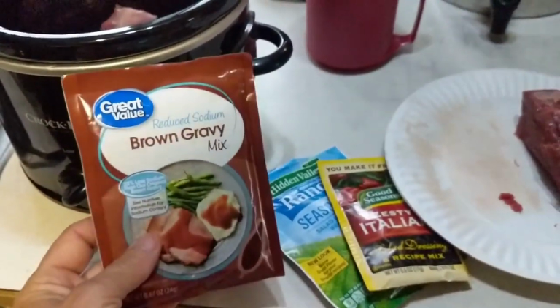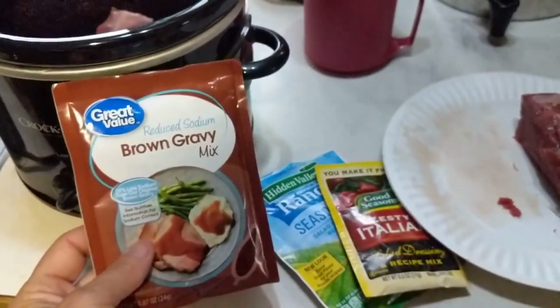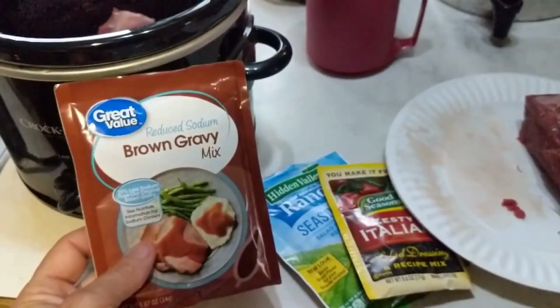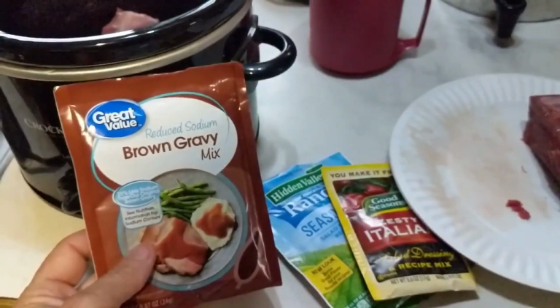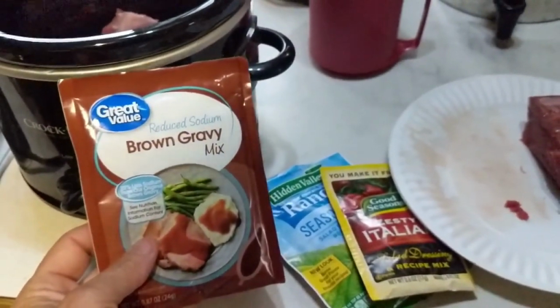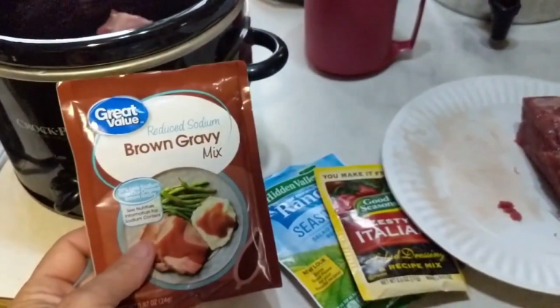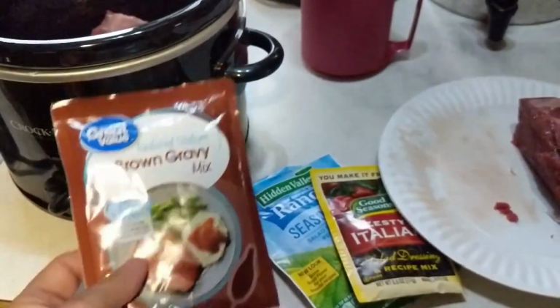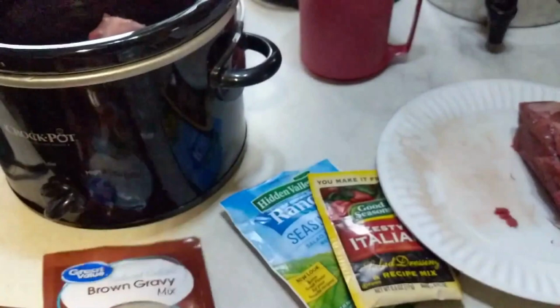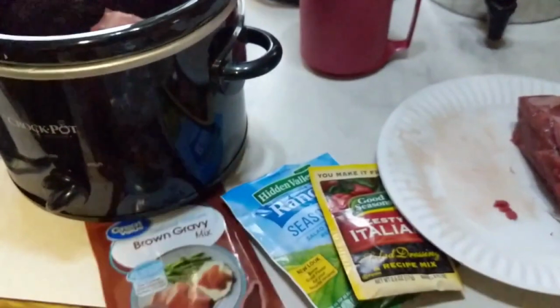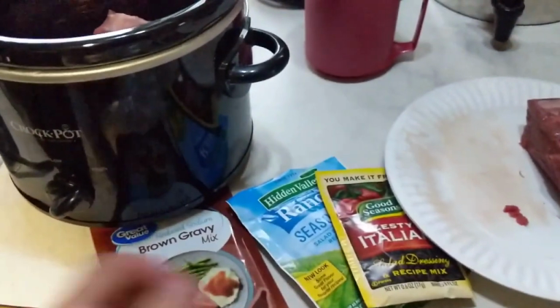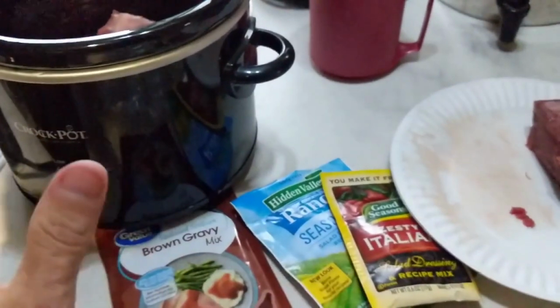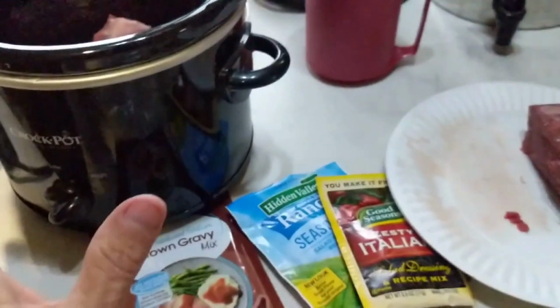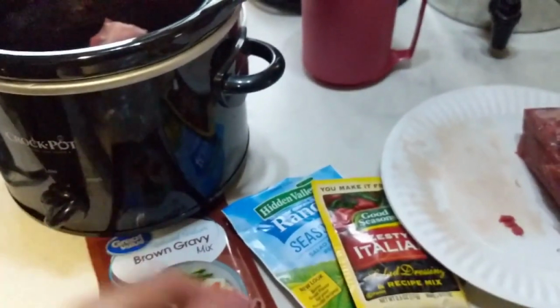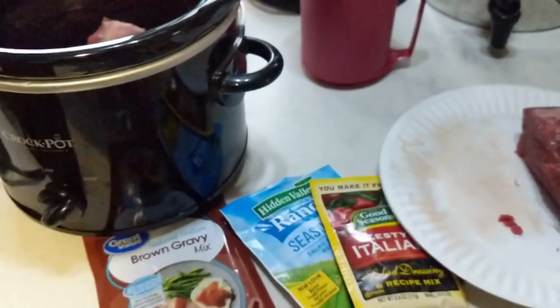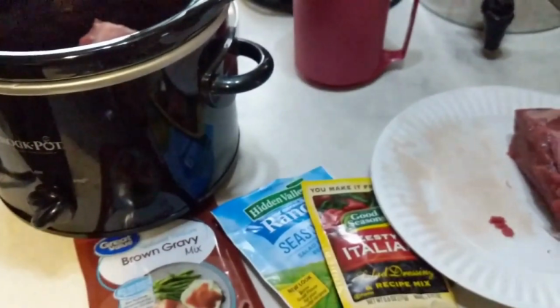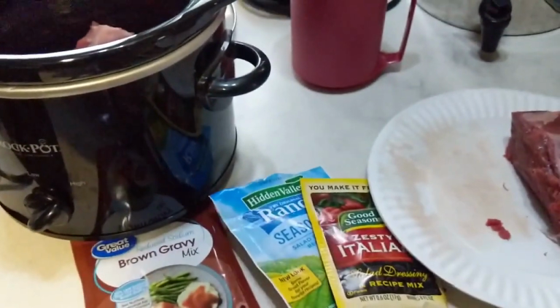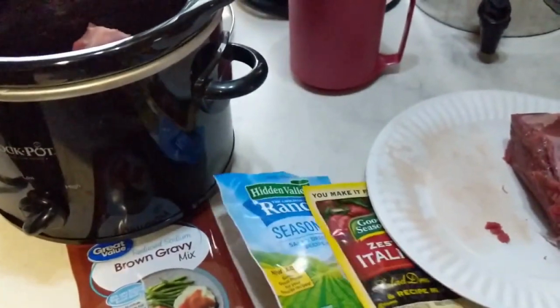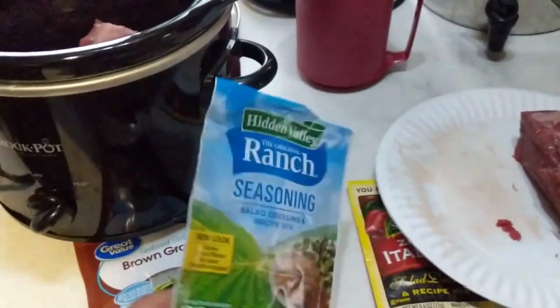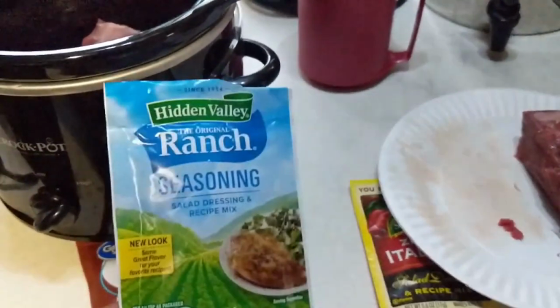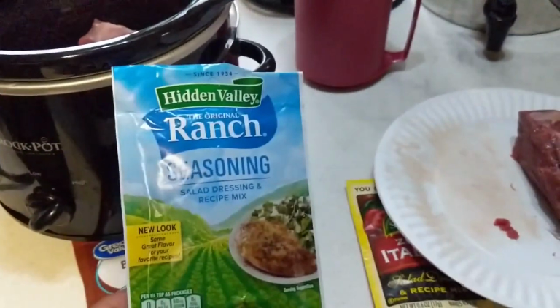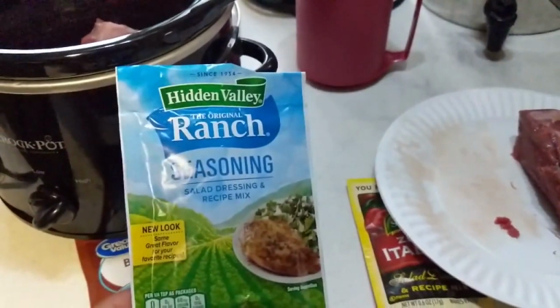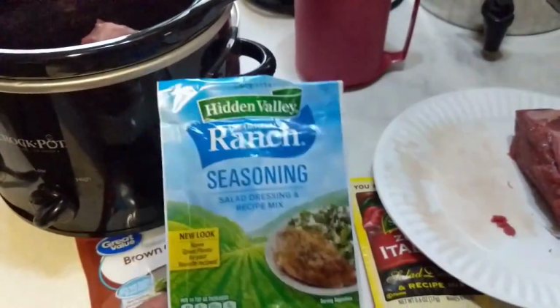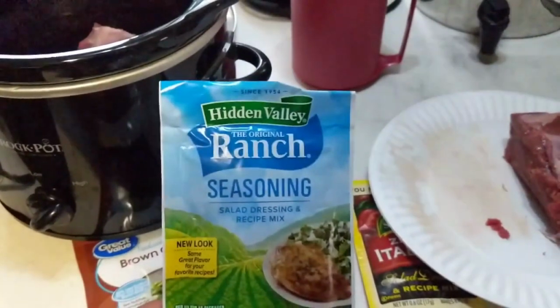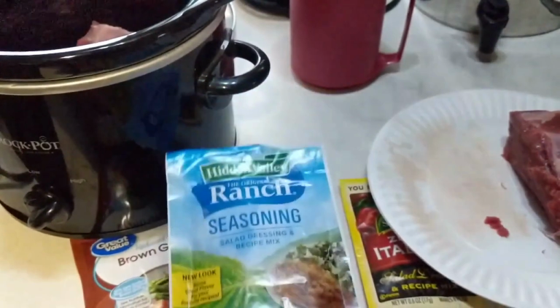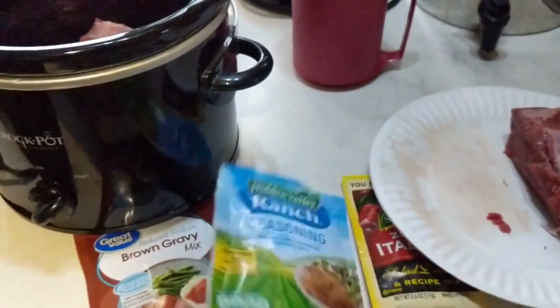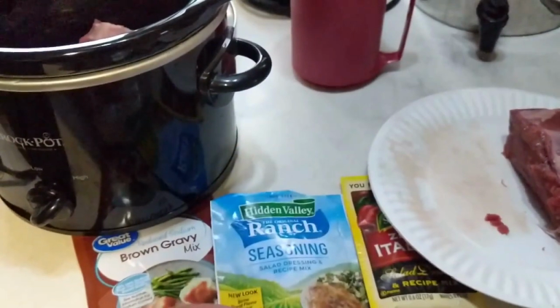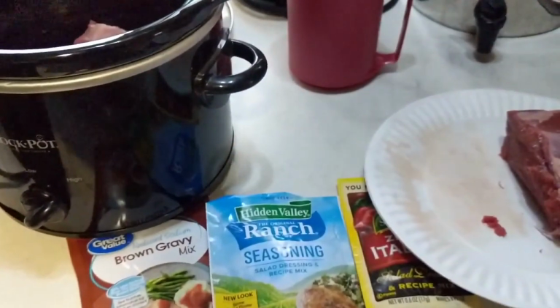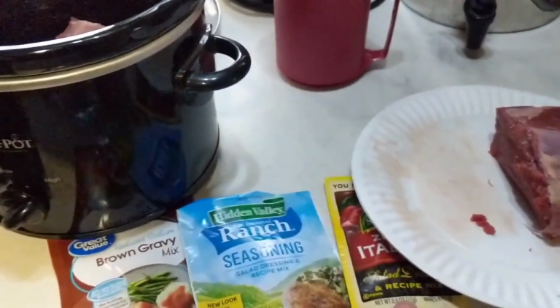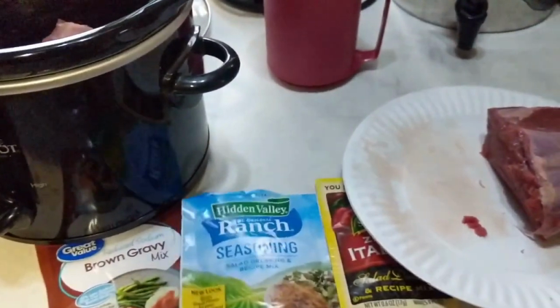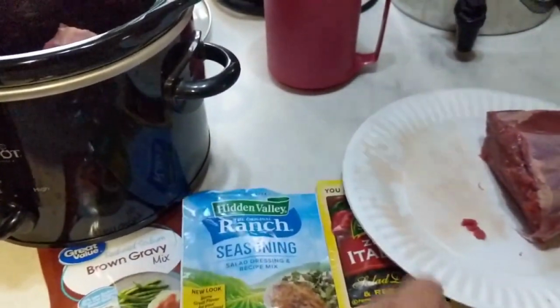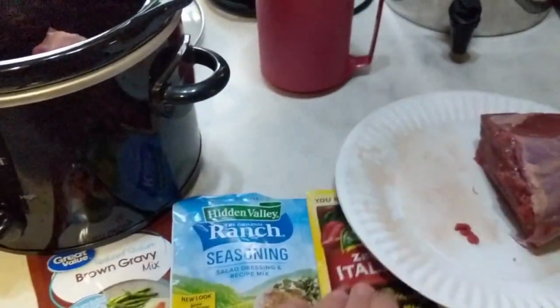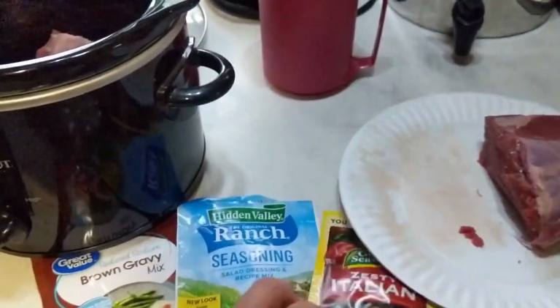So half a packet of brown gravy. If you use a regular crock pot, use the whole packet. Ranch seasoning and Italian seasoning.